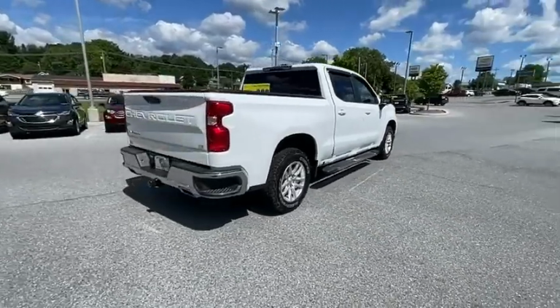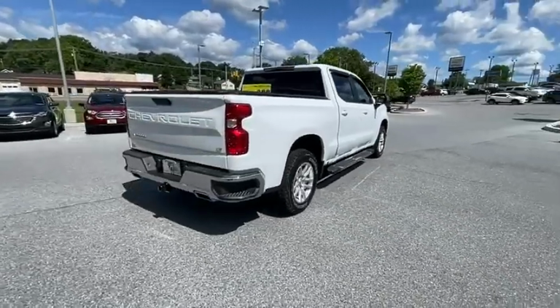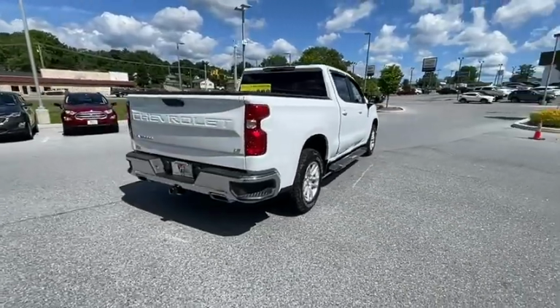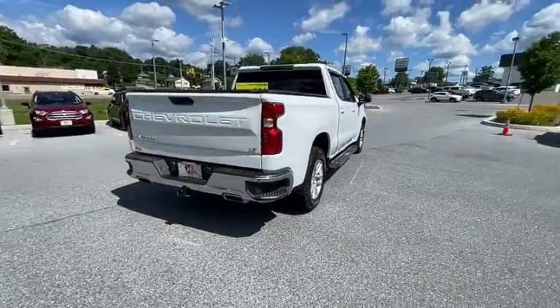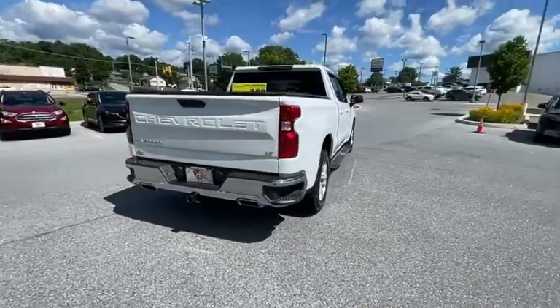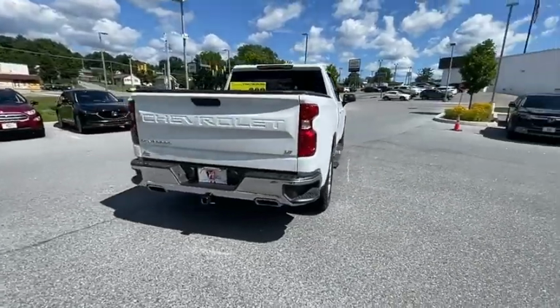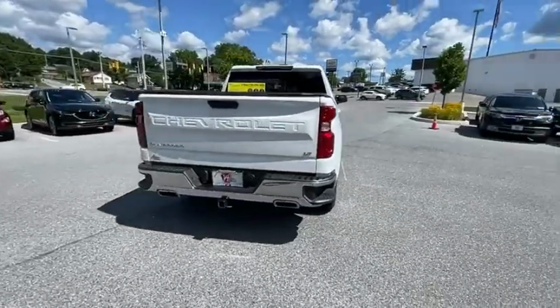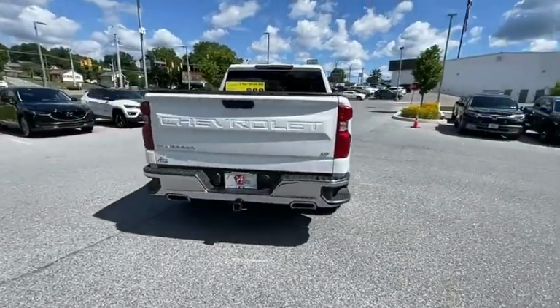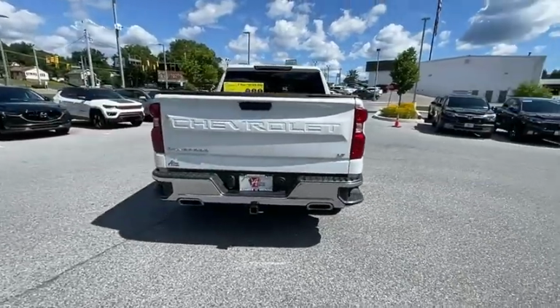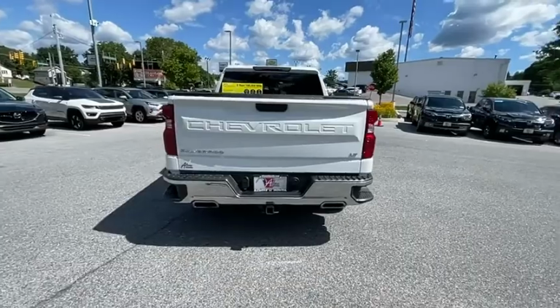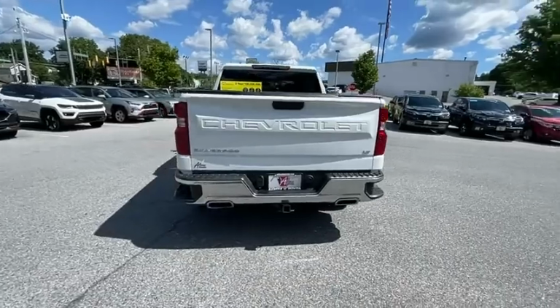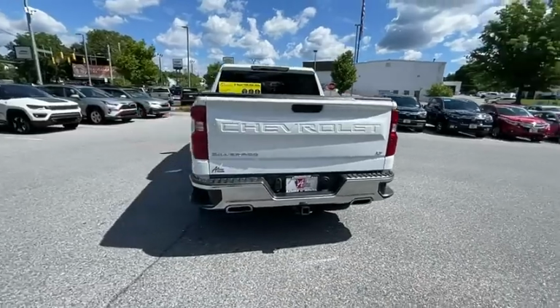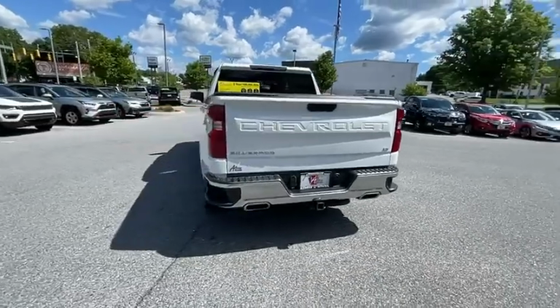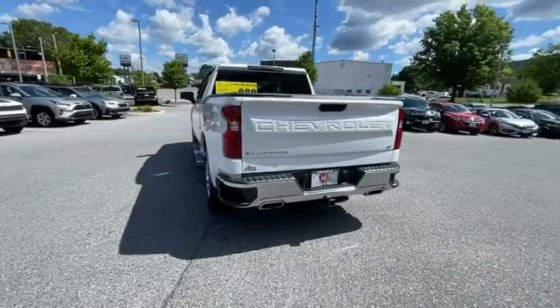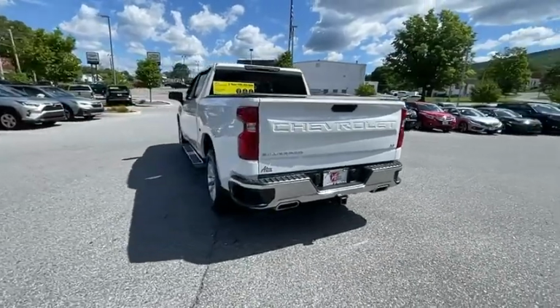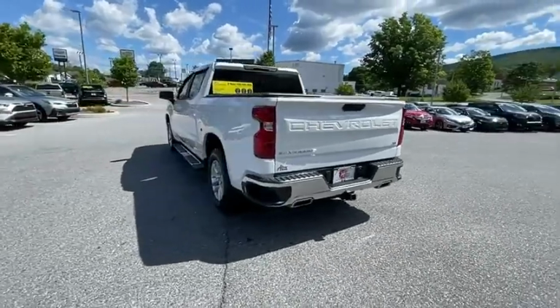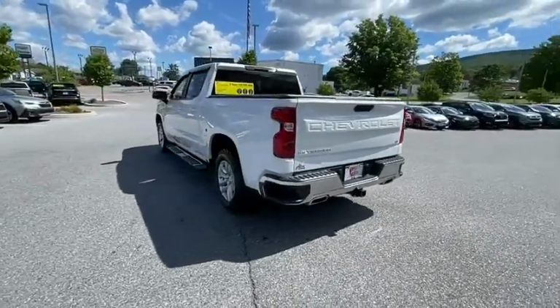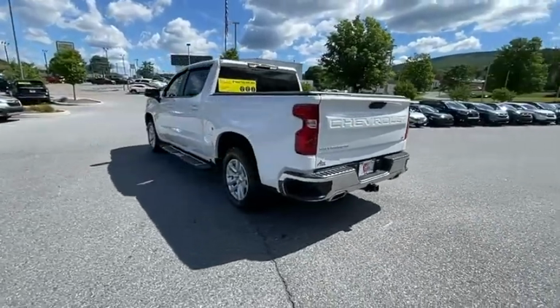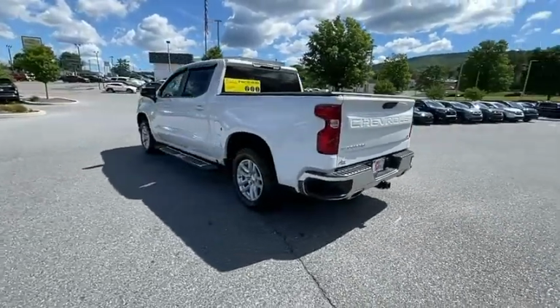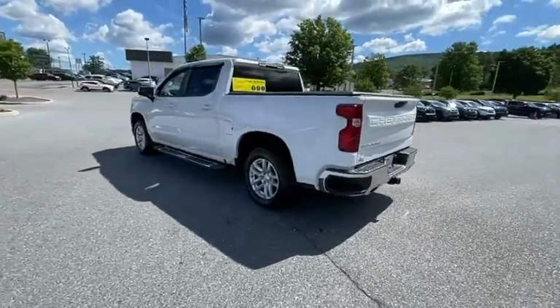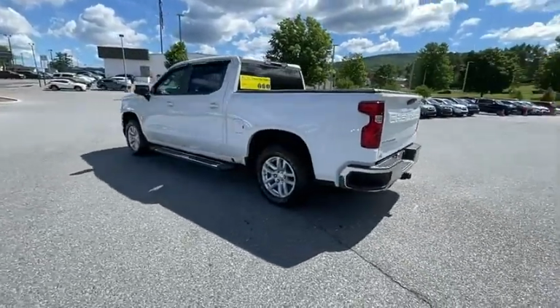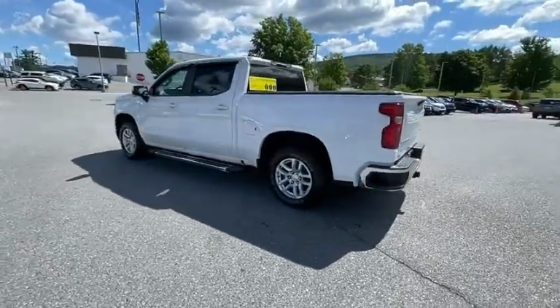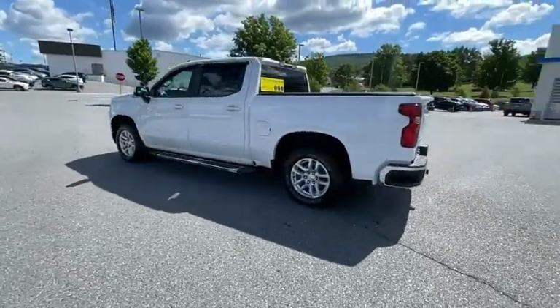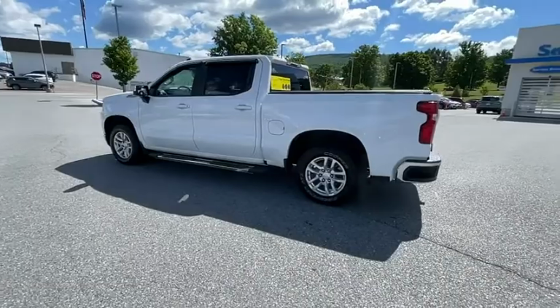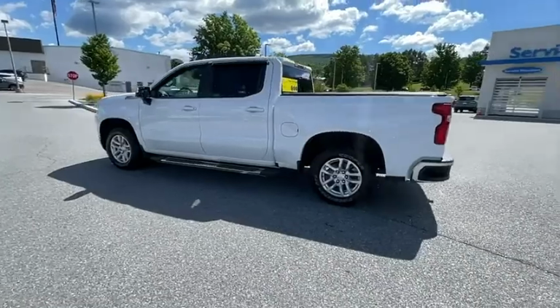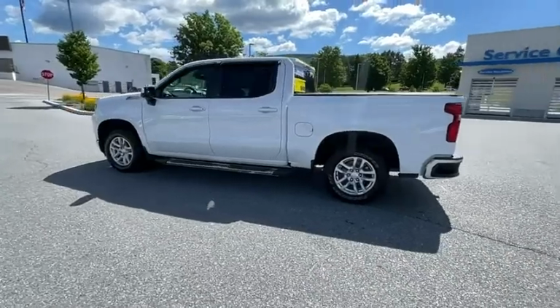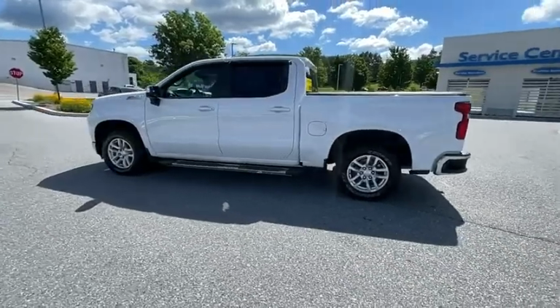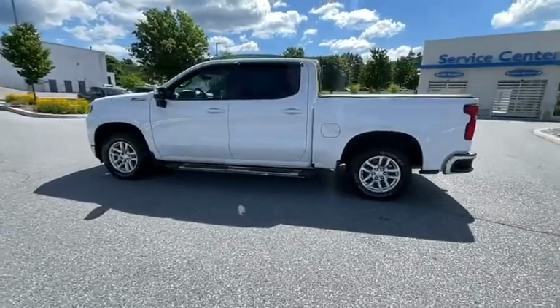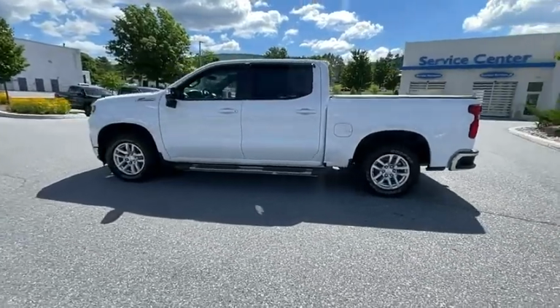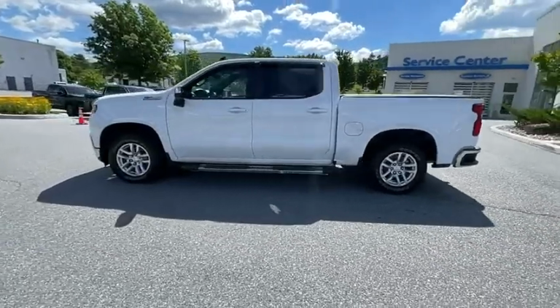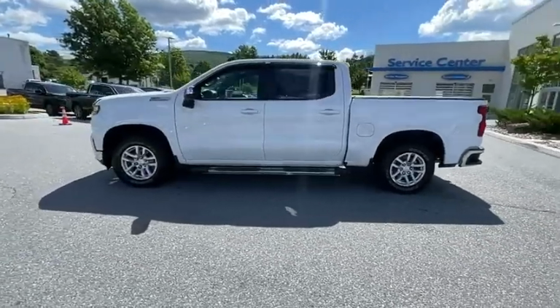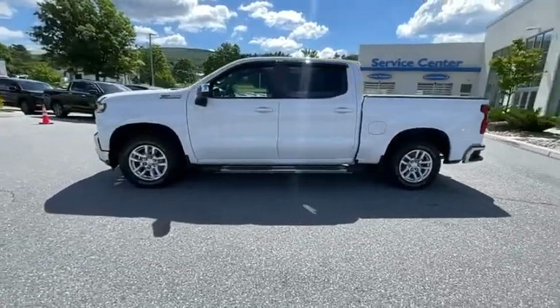The impressive interior is simply another reason that the Chevy Silverado is a top choice among truck buyers. This vehicle has less than 50,000 miles. Here are some of this vehicle's great options.